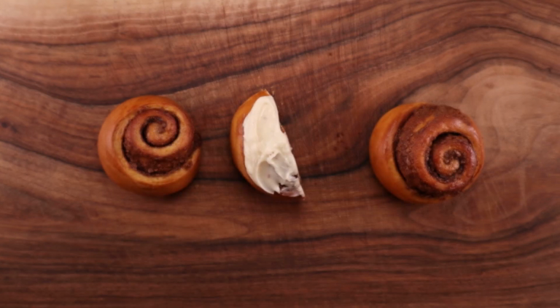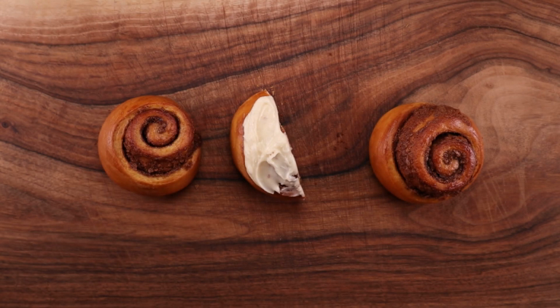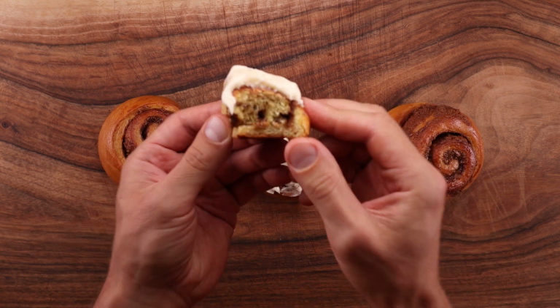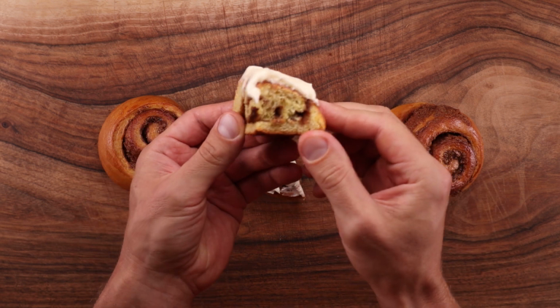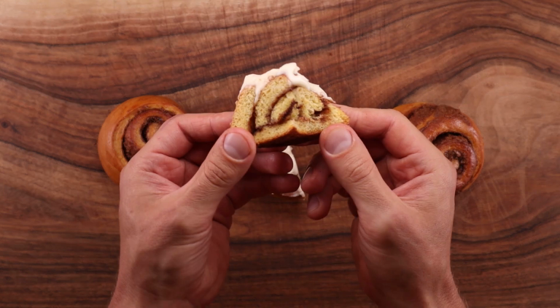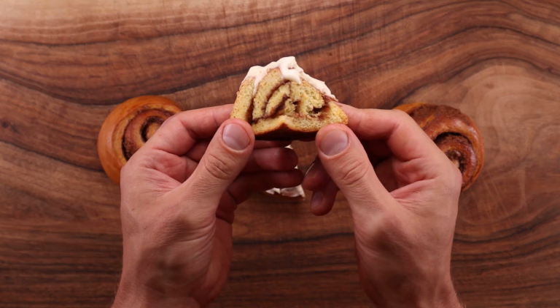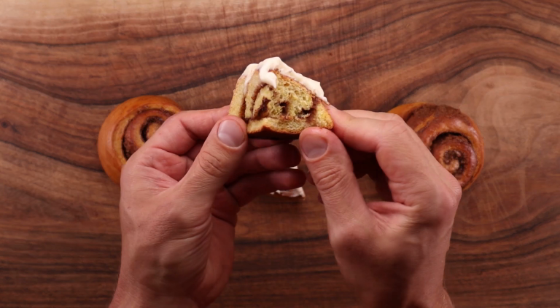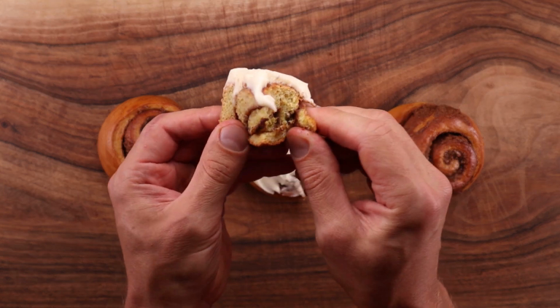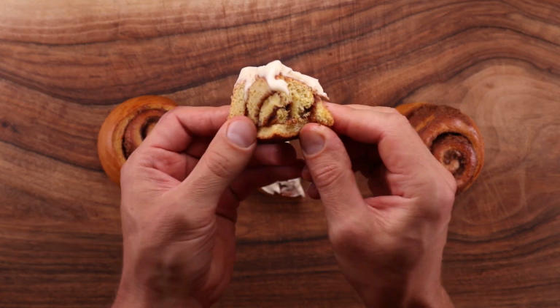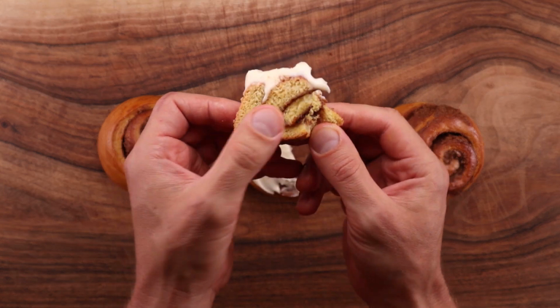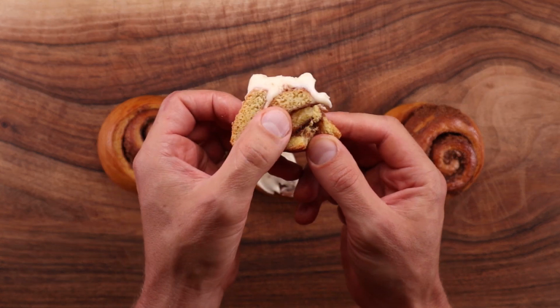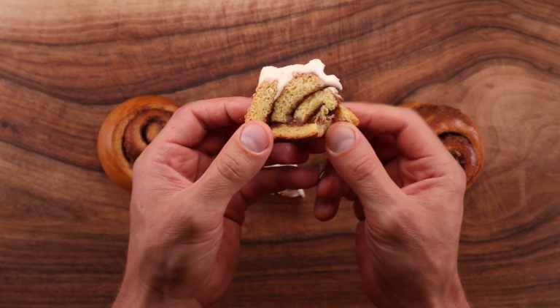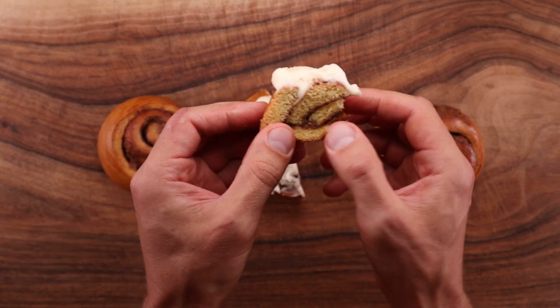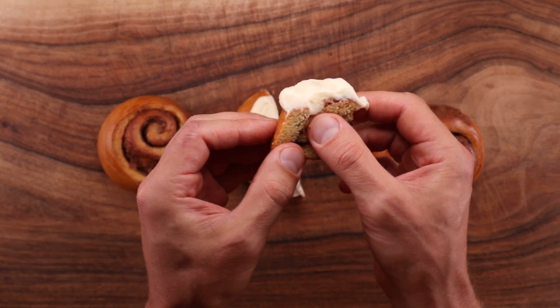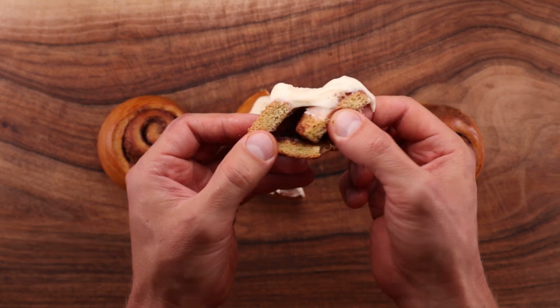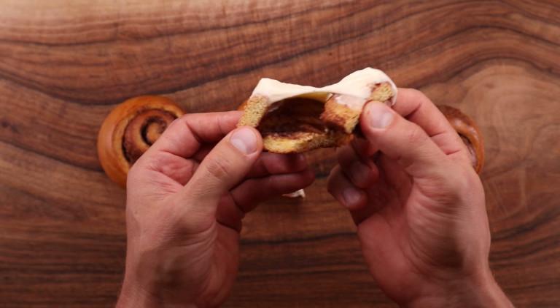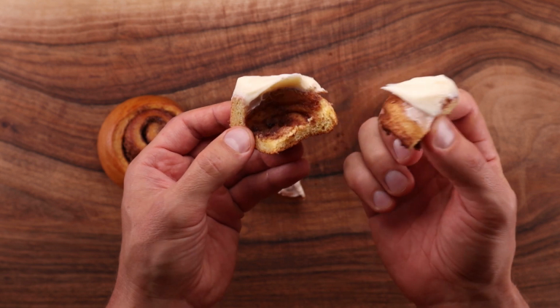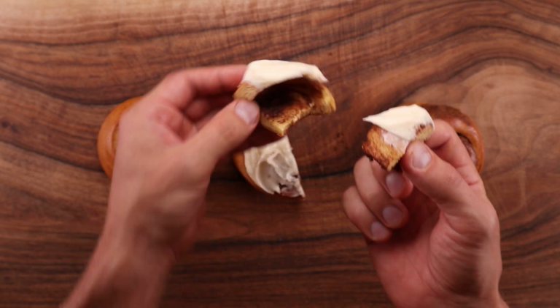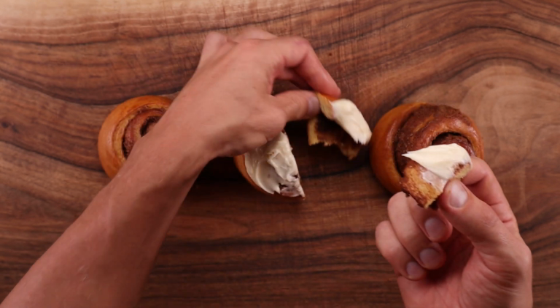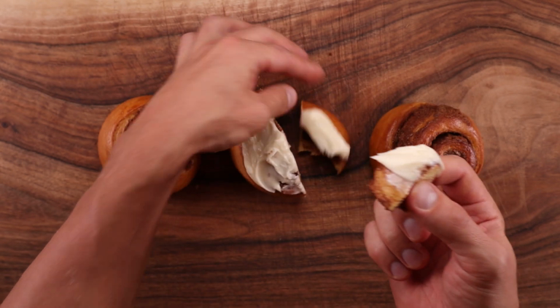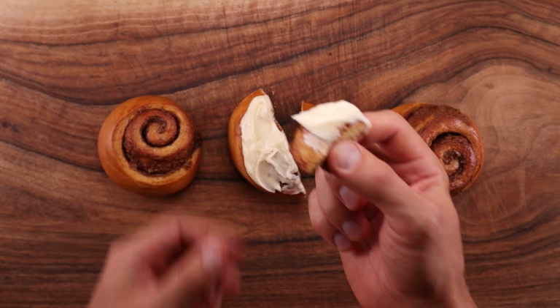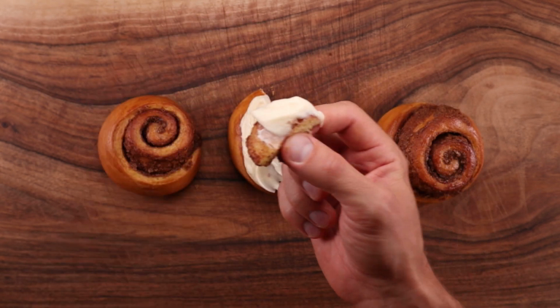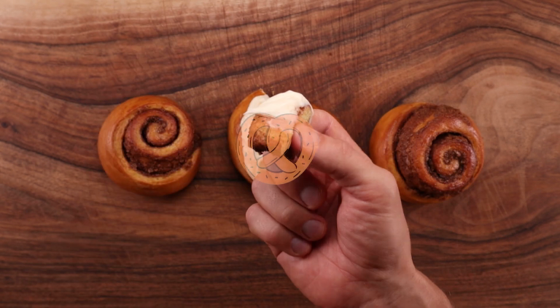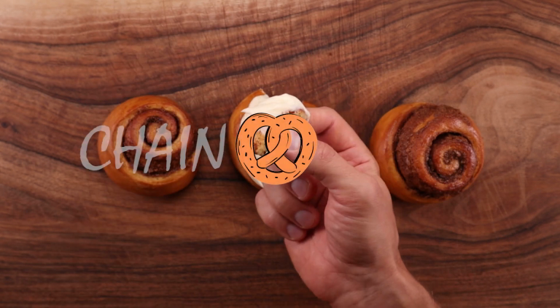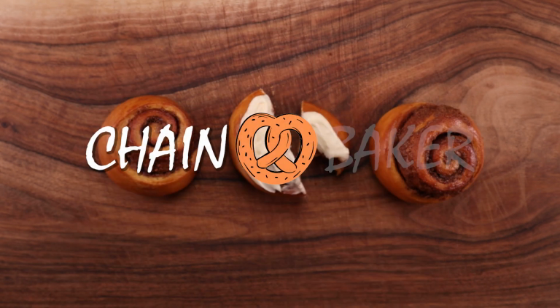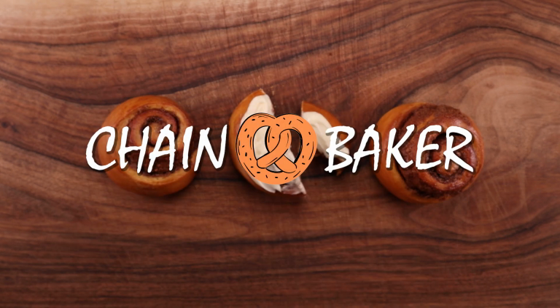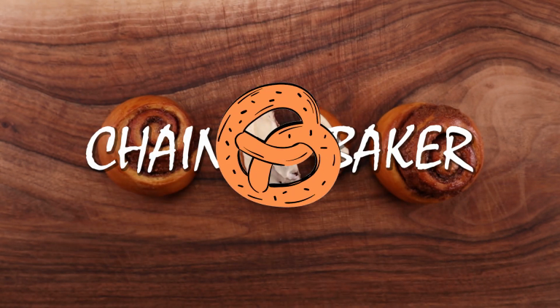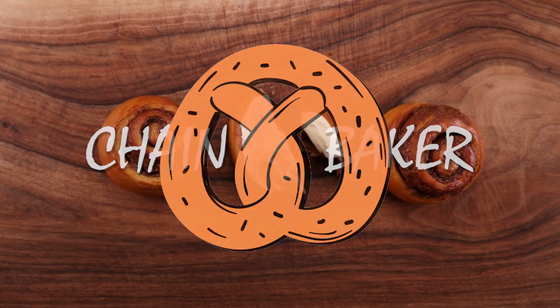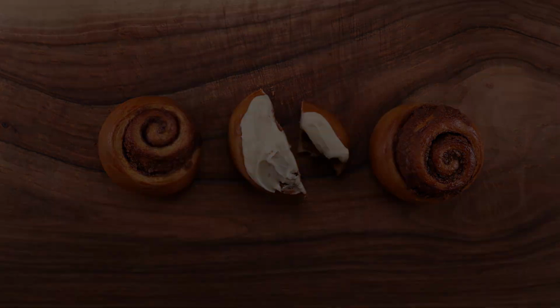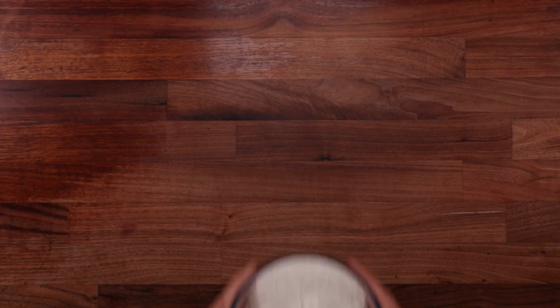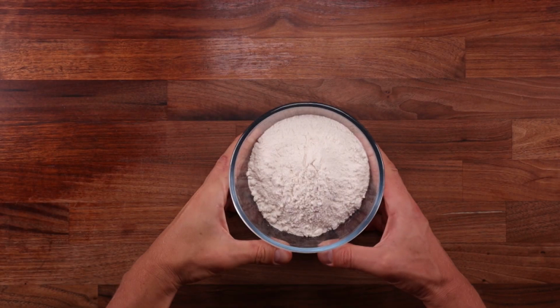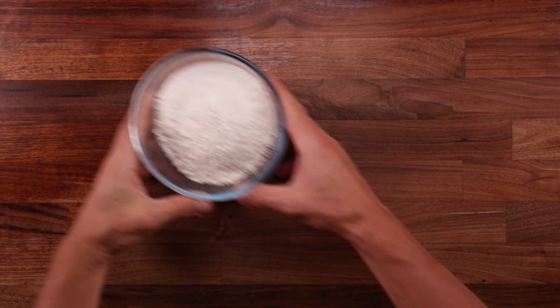The spice mix is not the most unique thing about these rolls. The dough actually contains pumpkin and it gives it a nice little flavor in the background. You could even swap it for sweet potato if you like. But before you start adjusting the recipe let me show you how they're made.